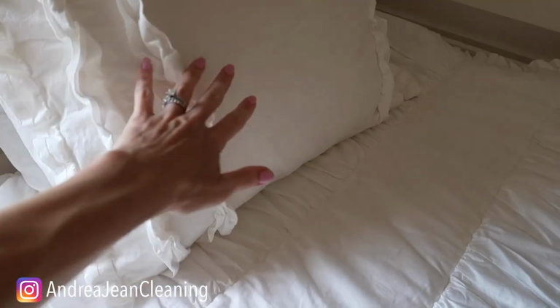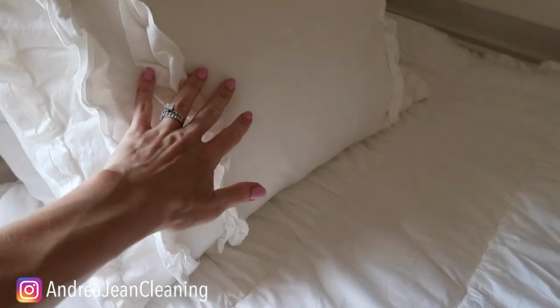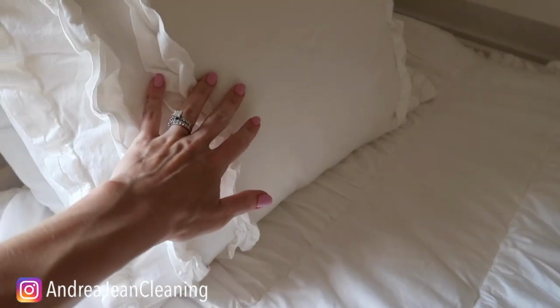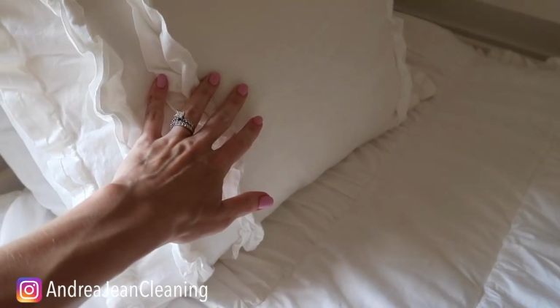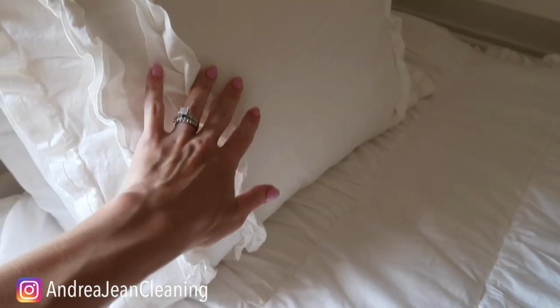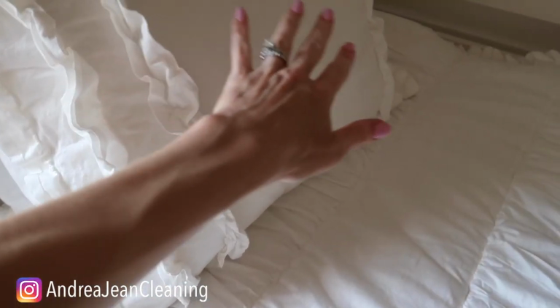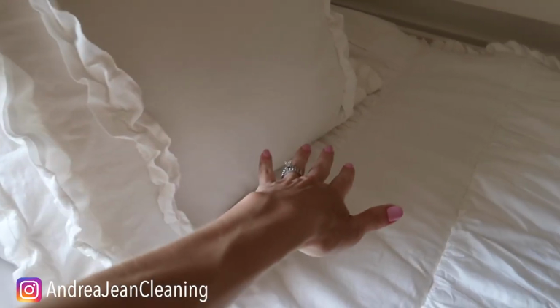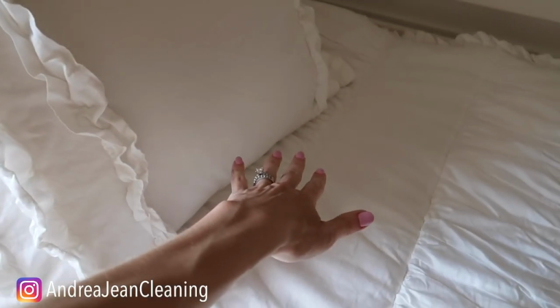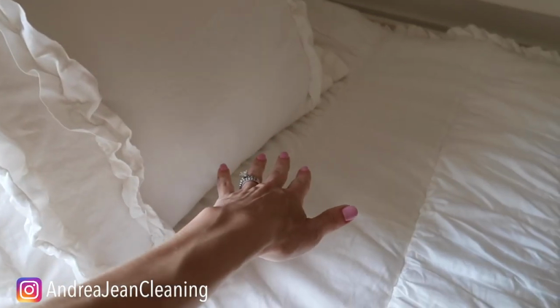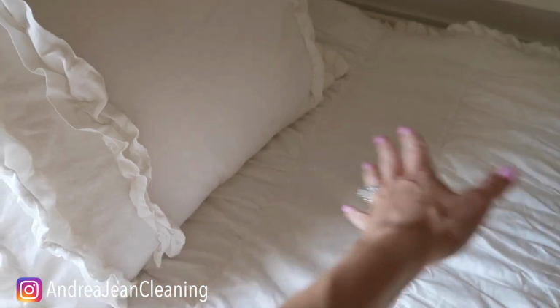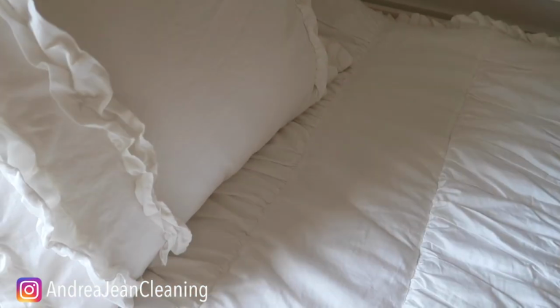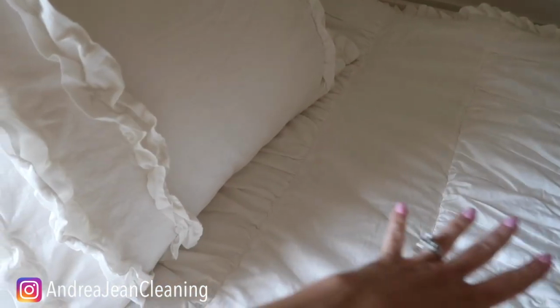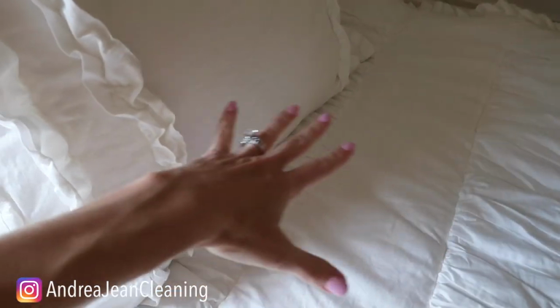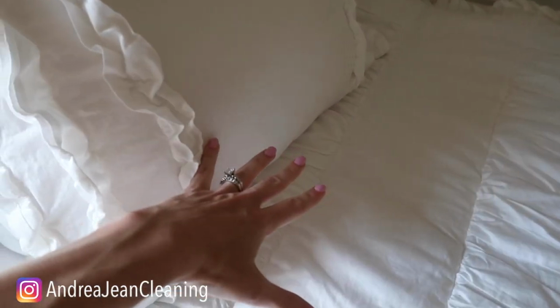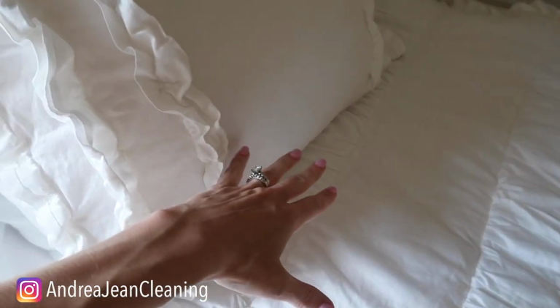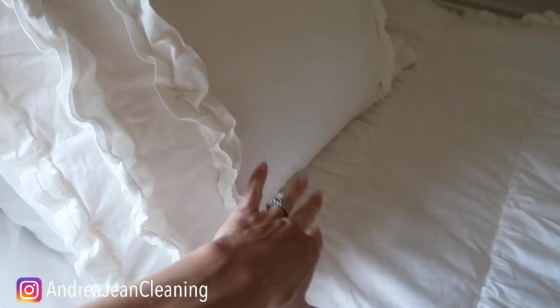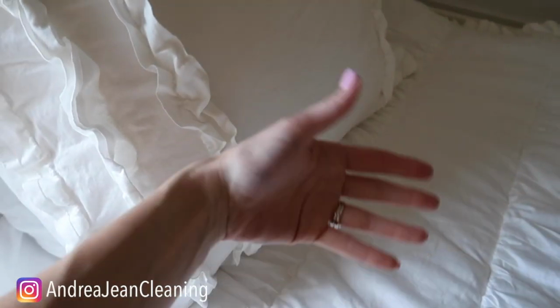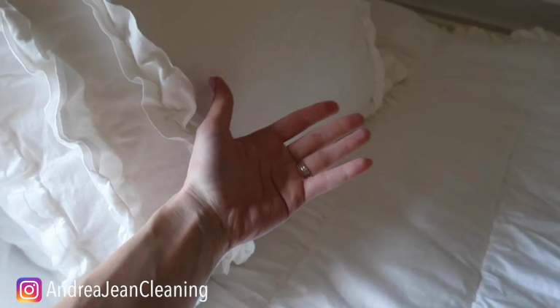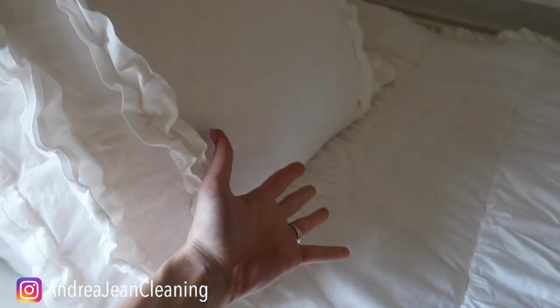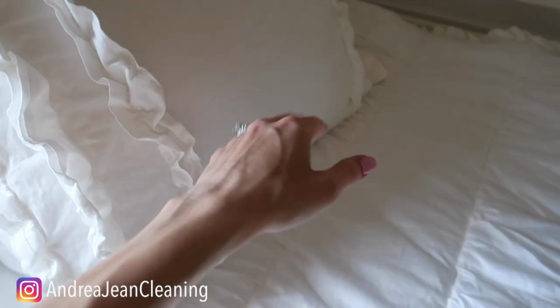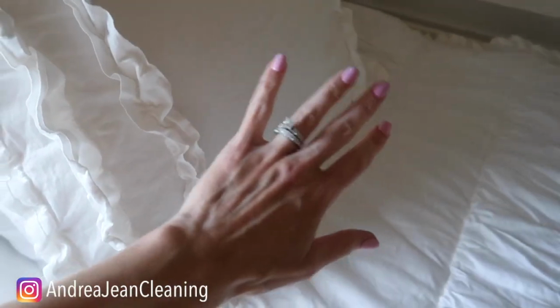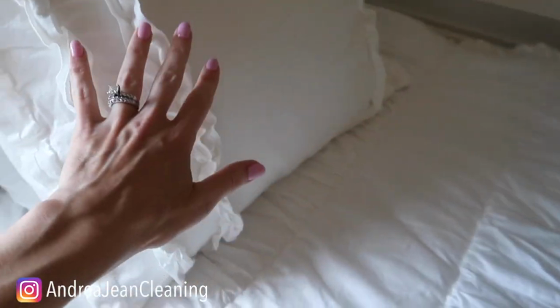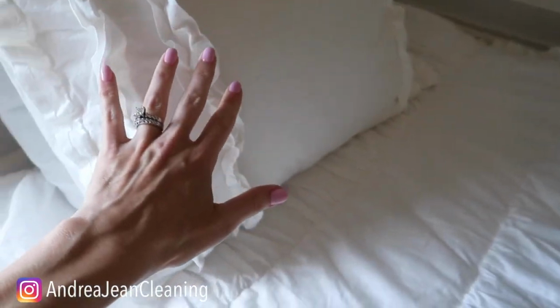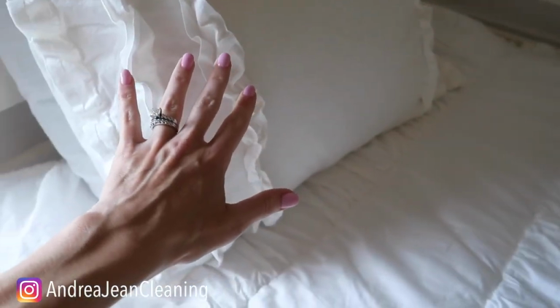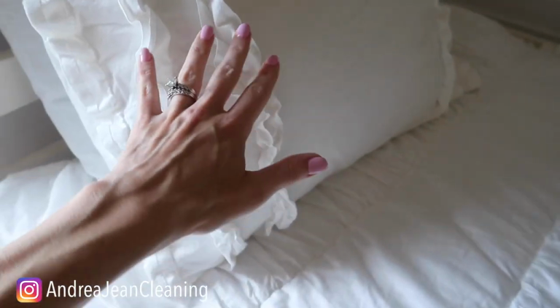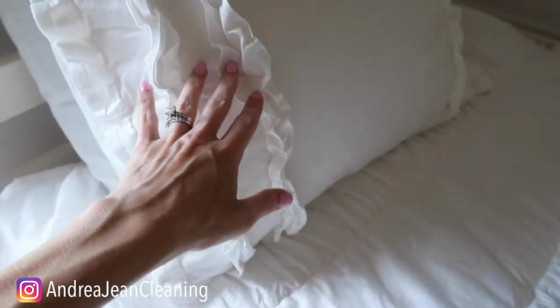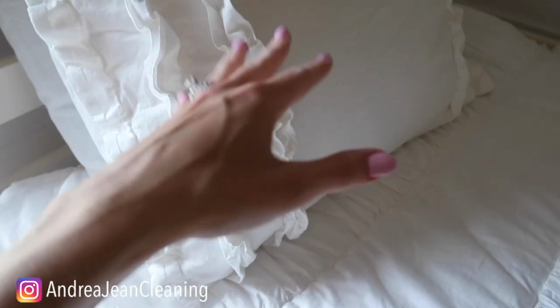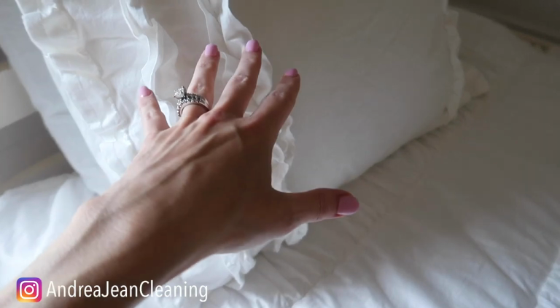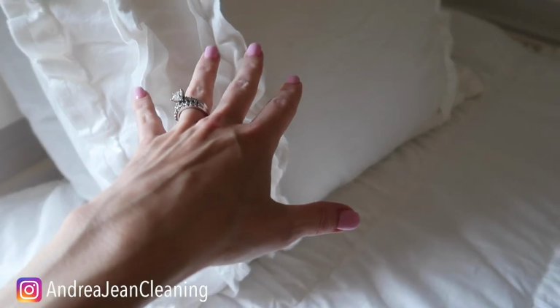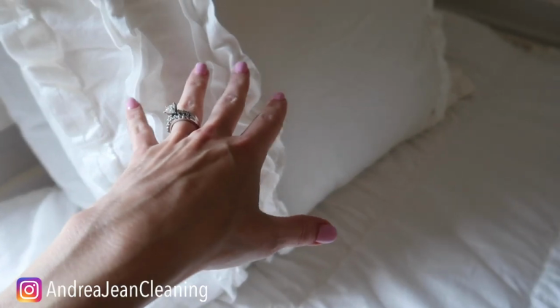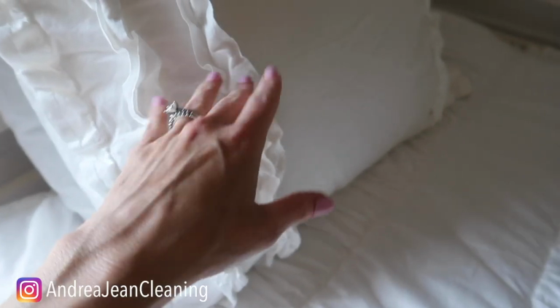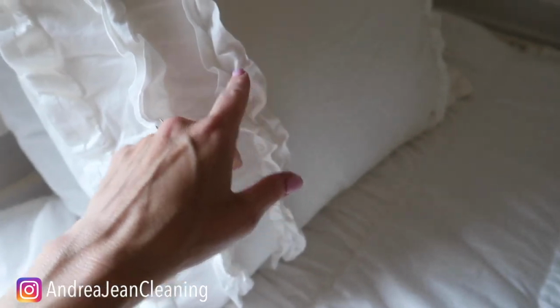Let me know if you've run into this before — you have company coming over and you want to put new bedding down, but it kind of smells like your closet and you just want to freshen it up. It's clean, but you want to make it smell nice.